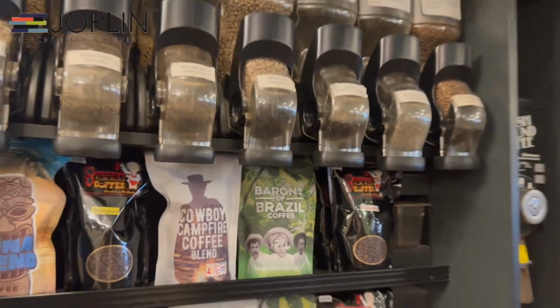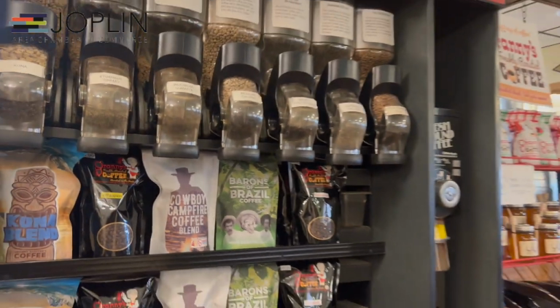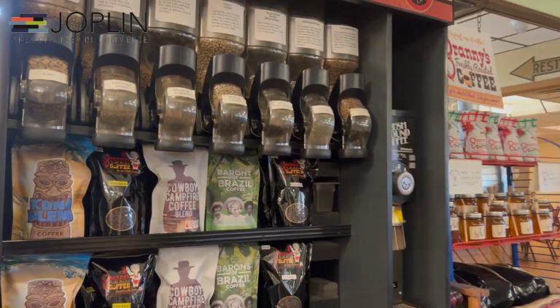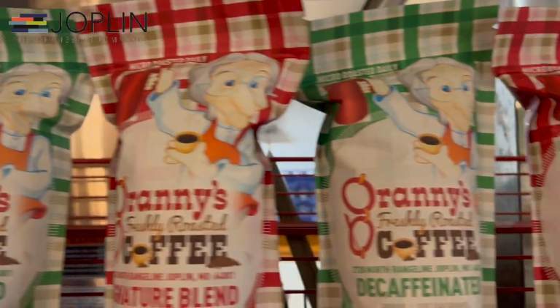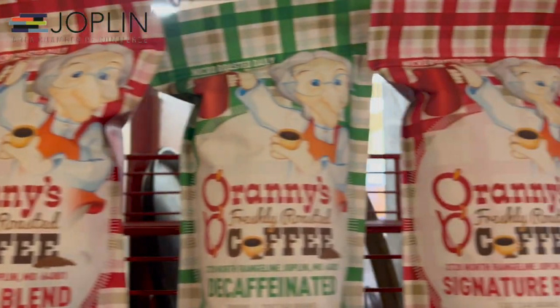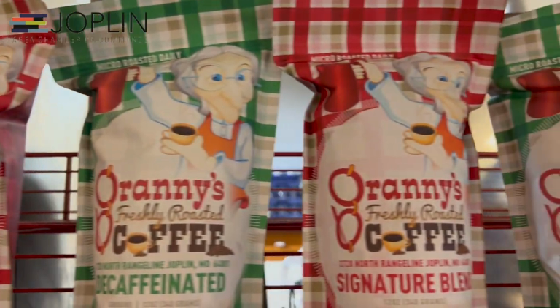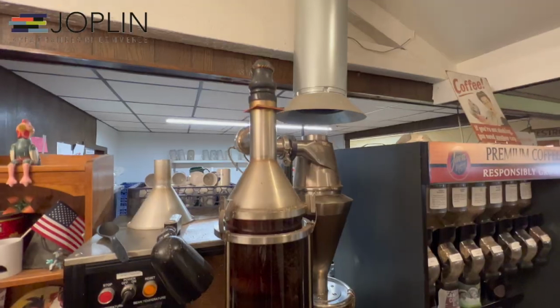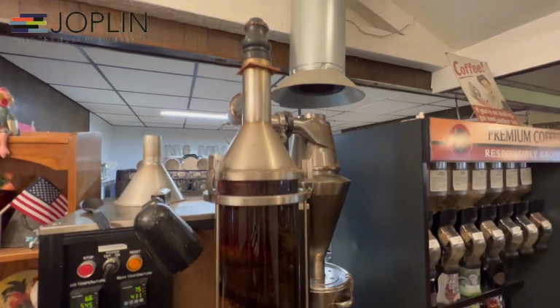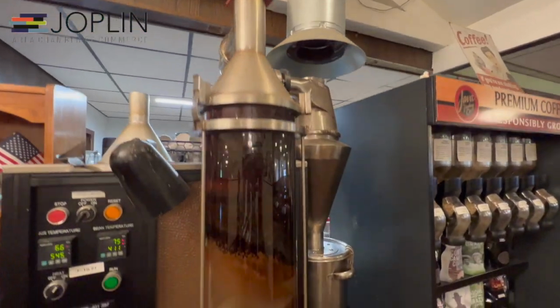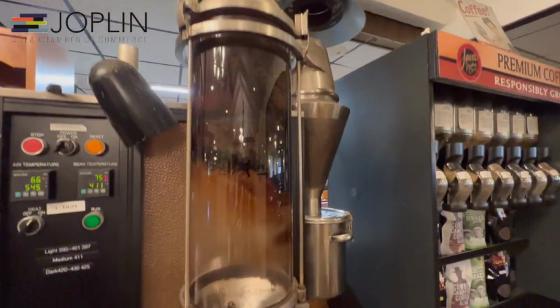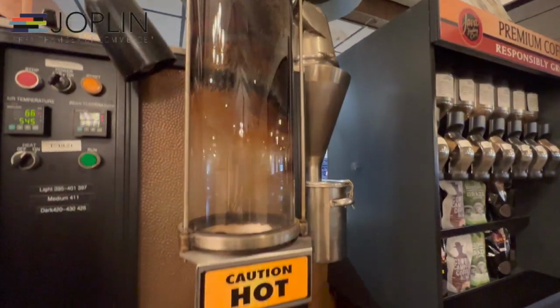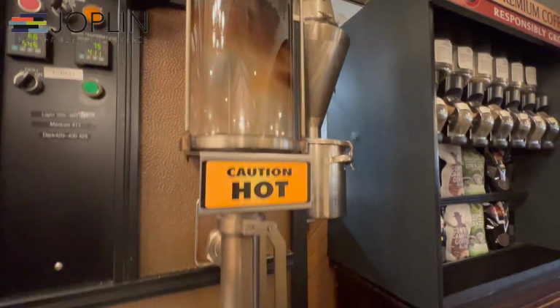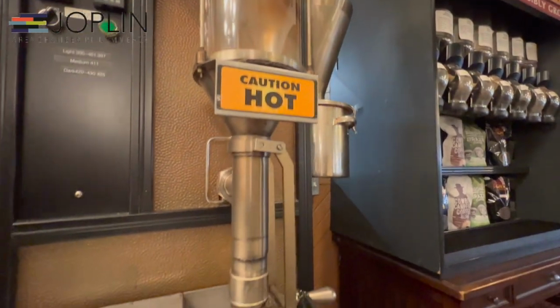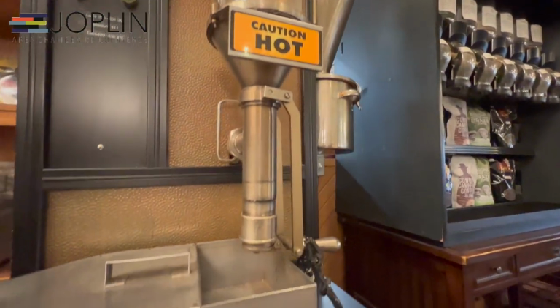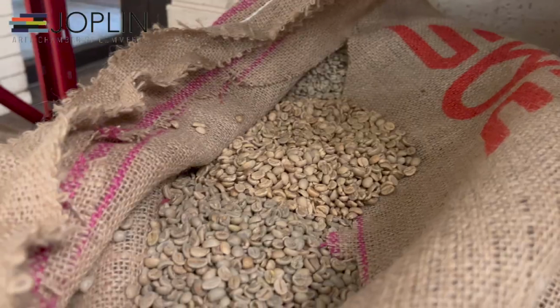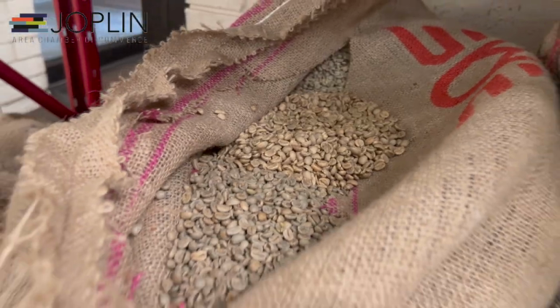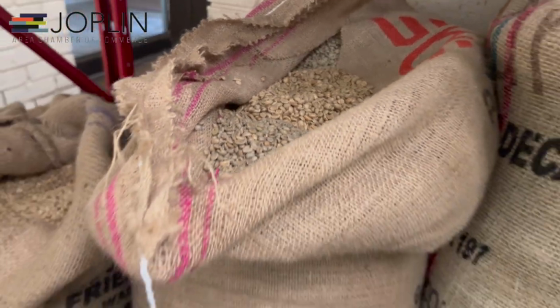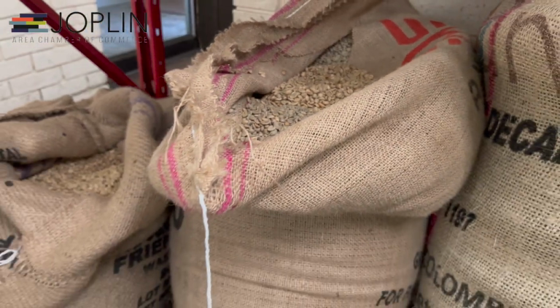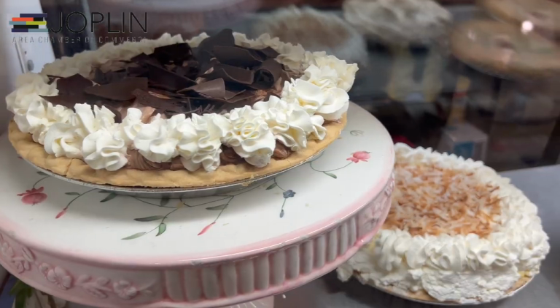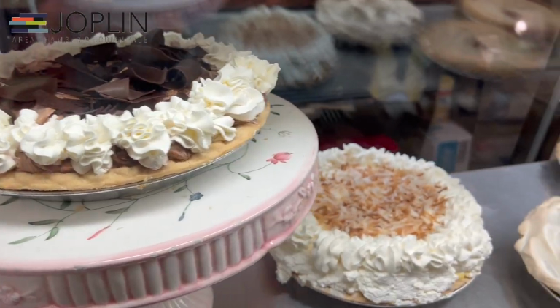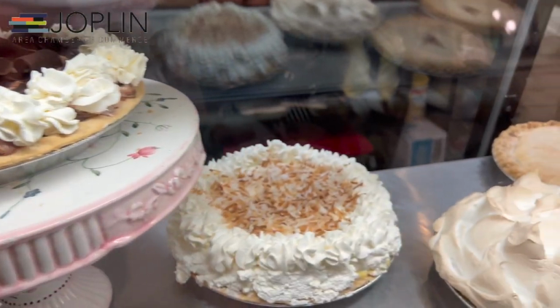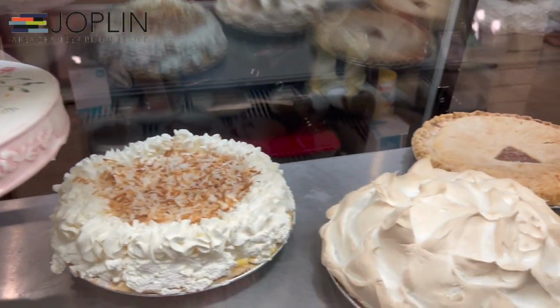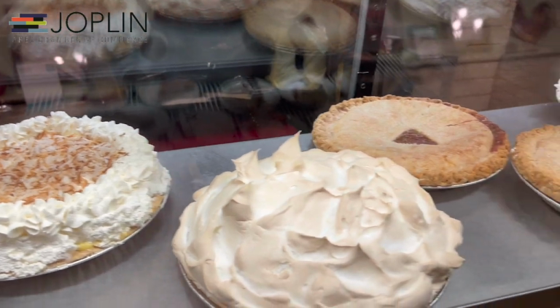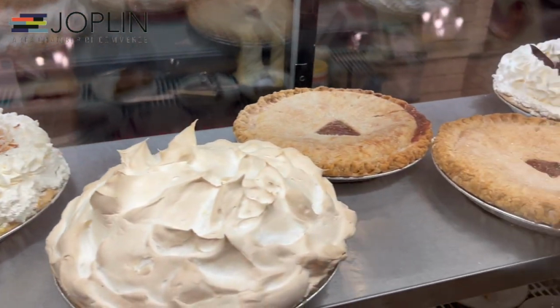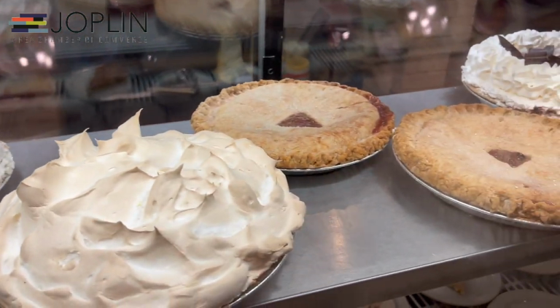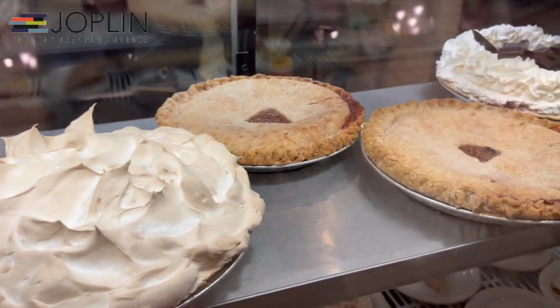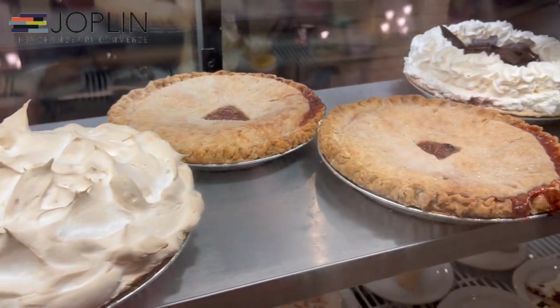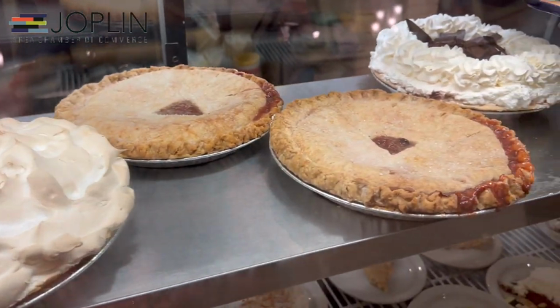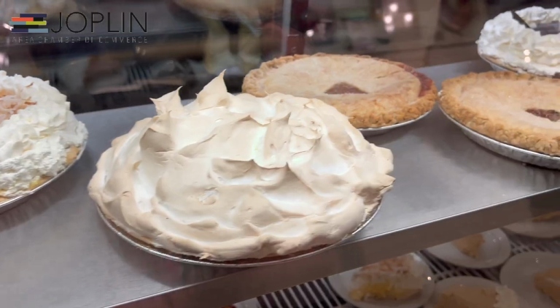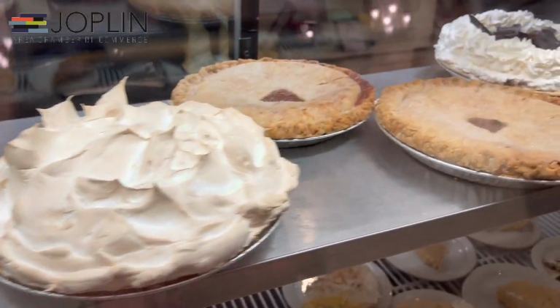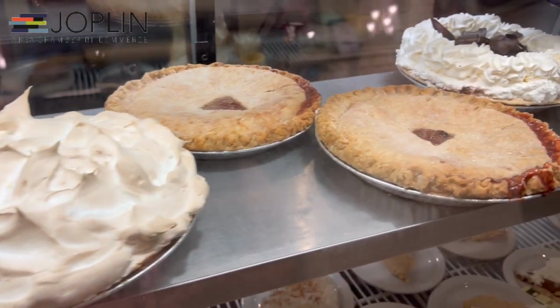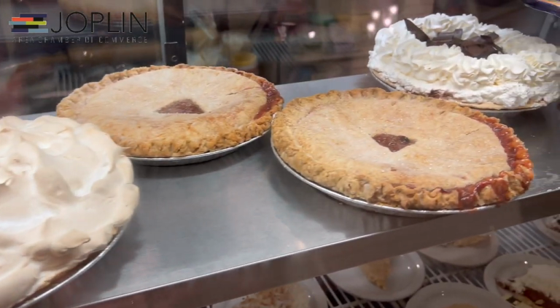They also offer several of the world's finest coffee variations and blends. So stop on by or call to pick up your favorite beans. But don't forget, they also have dessert and an amazing diner full of all kinds of delicious food.